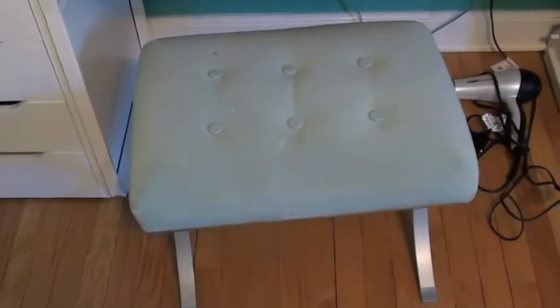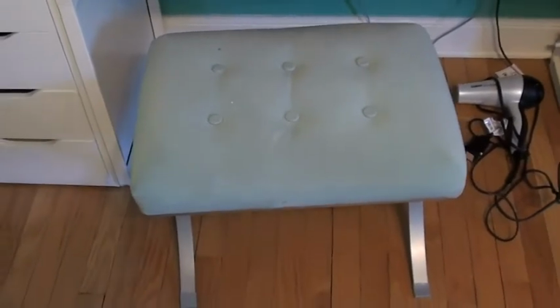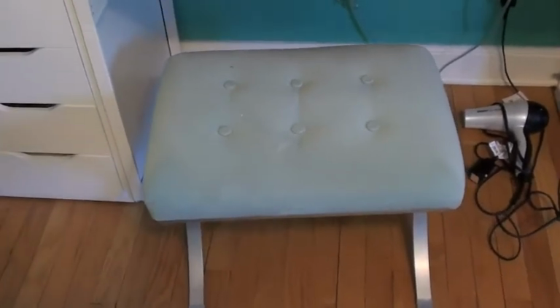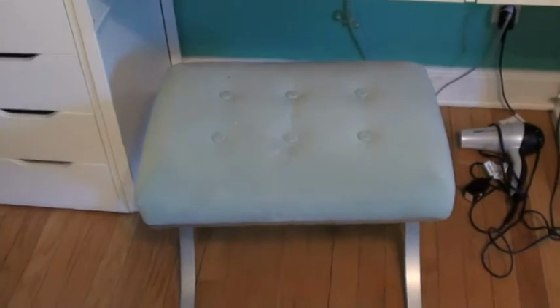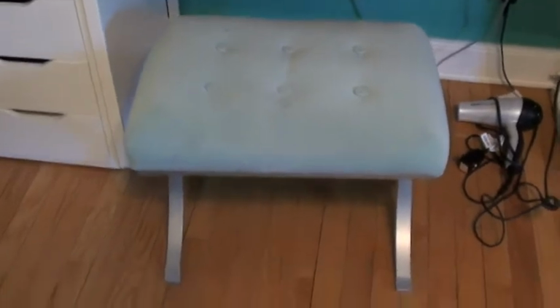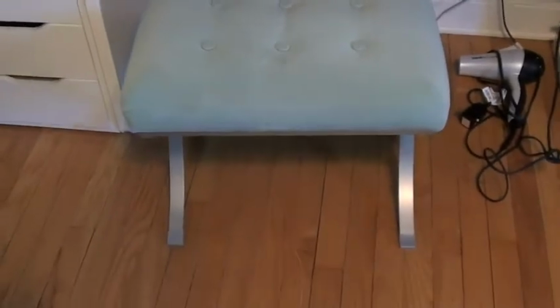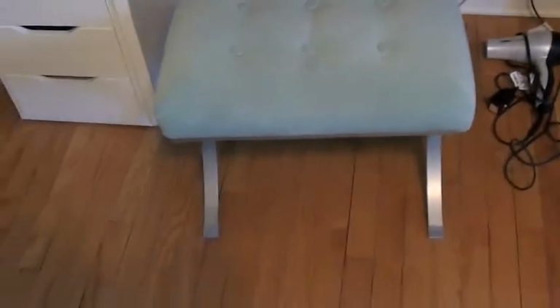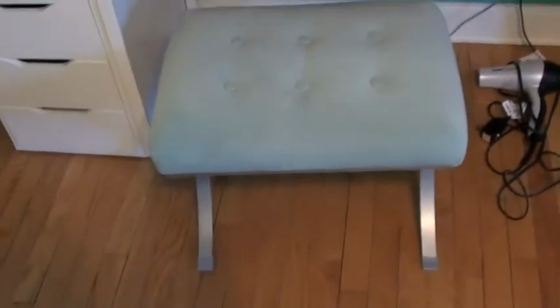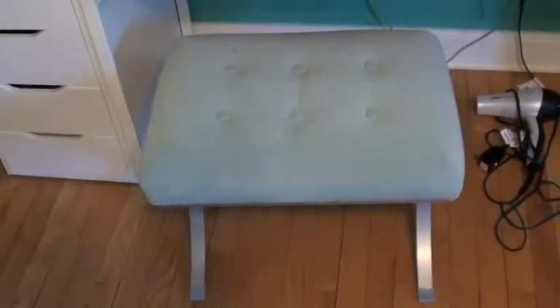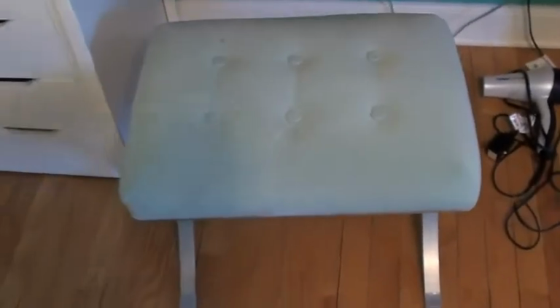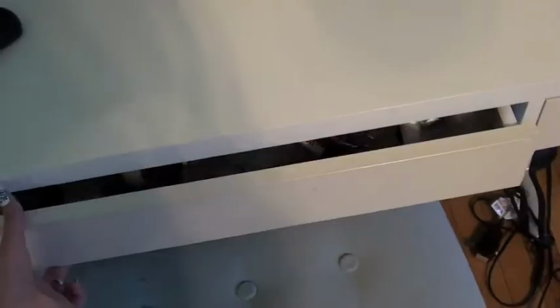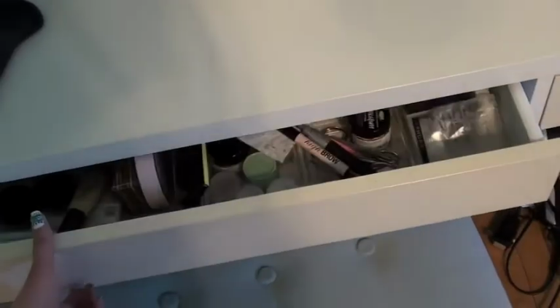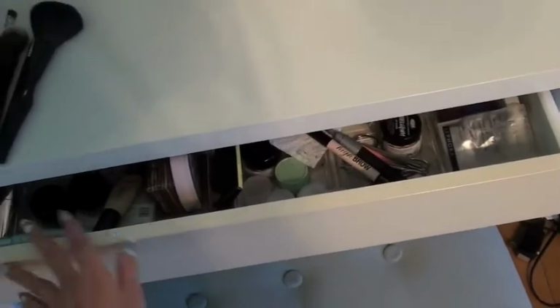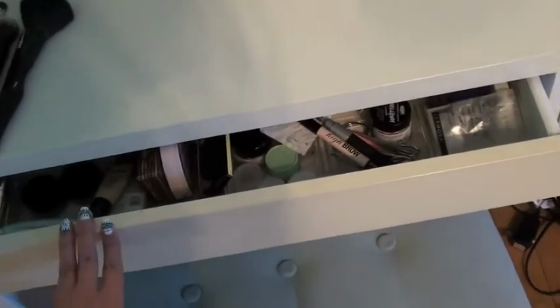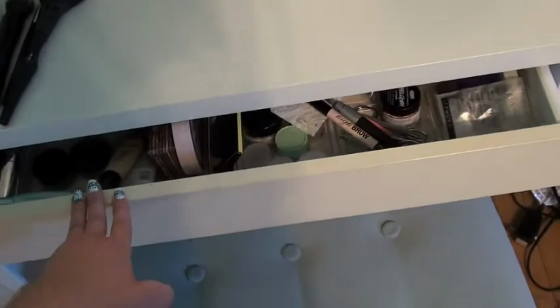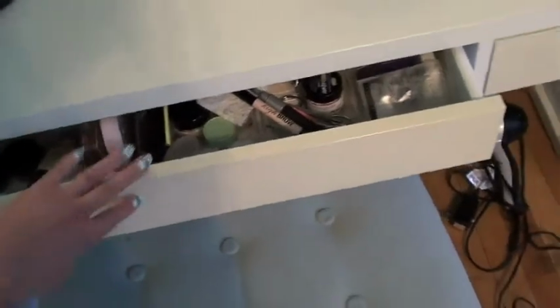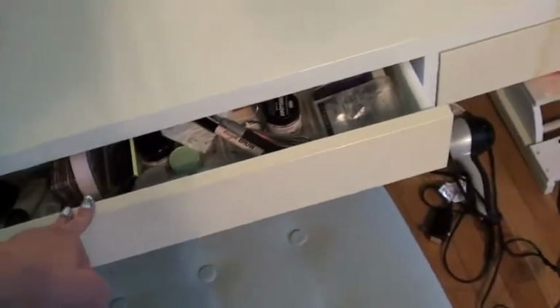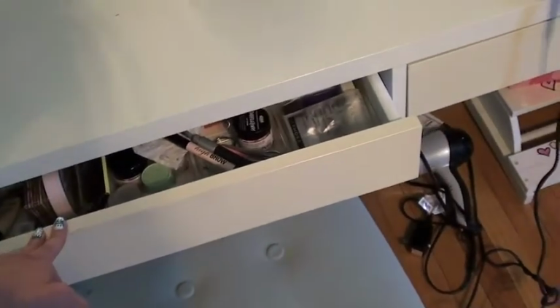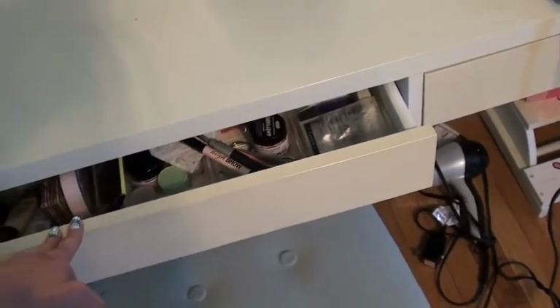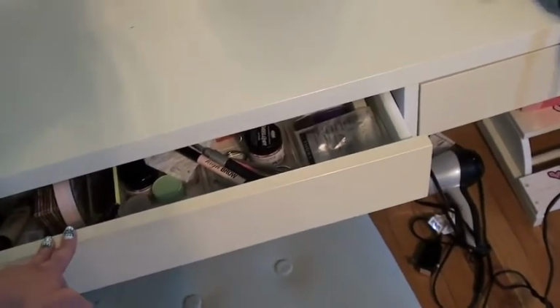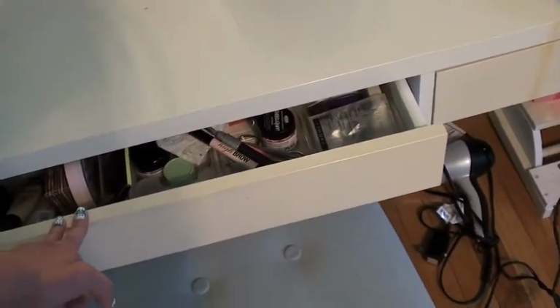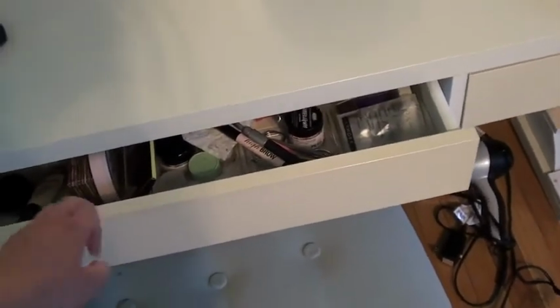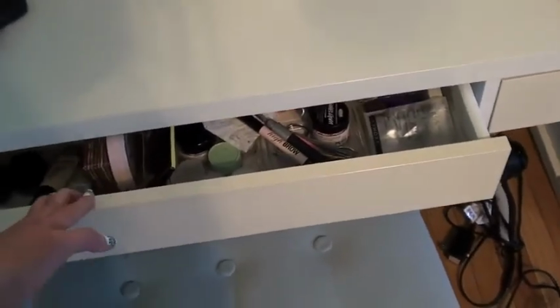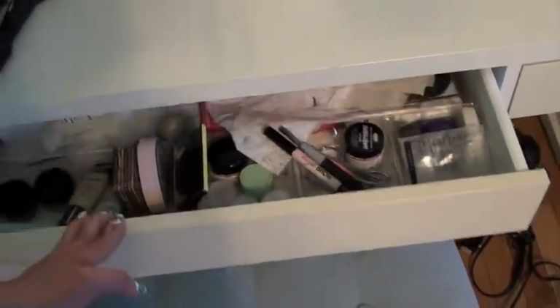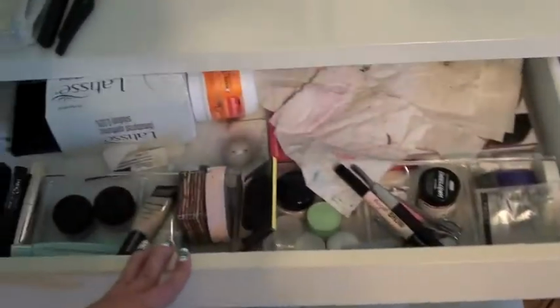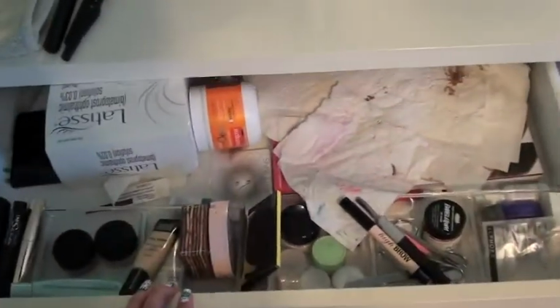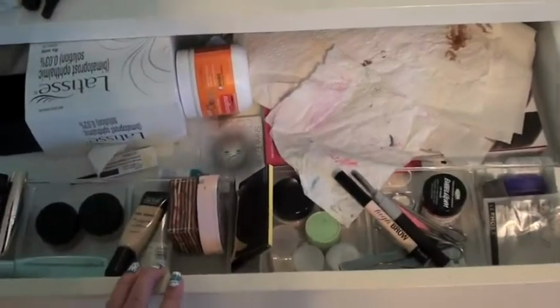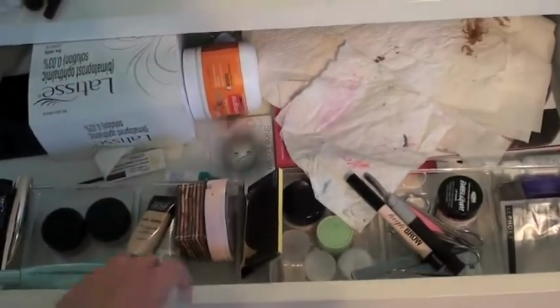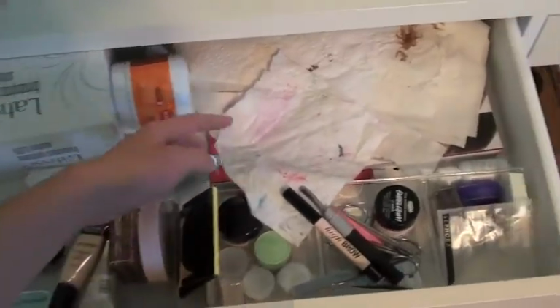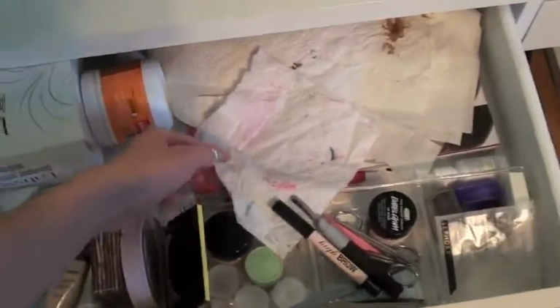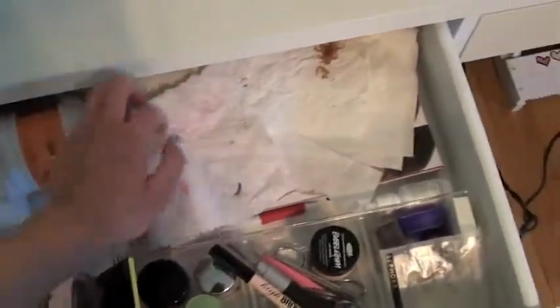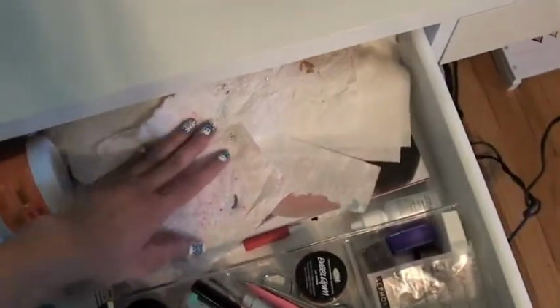Just in case you wanted to know what my makeup chair looks like - it's just a turquoise-y bench from Target. My desk has drawers on it and we actually painted them white, but they somehow turned off-white. I don't know how that happened.